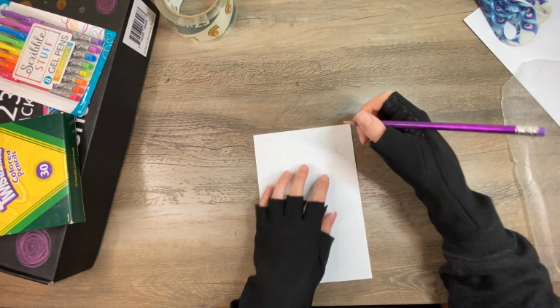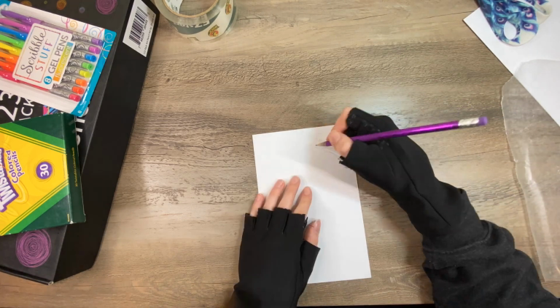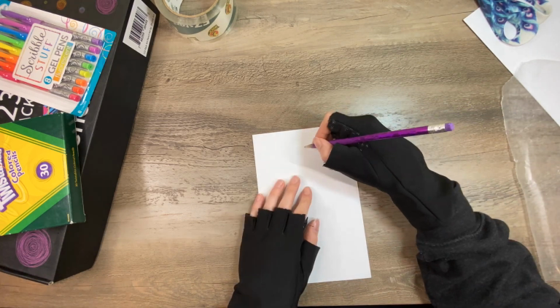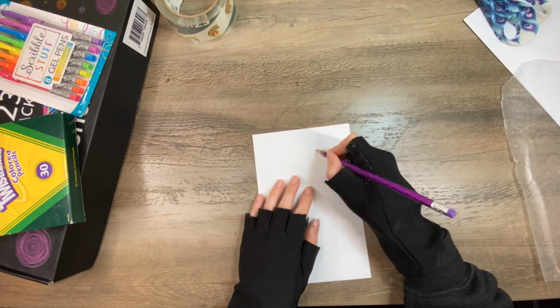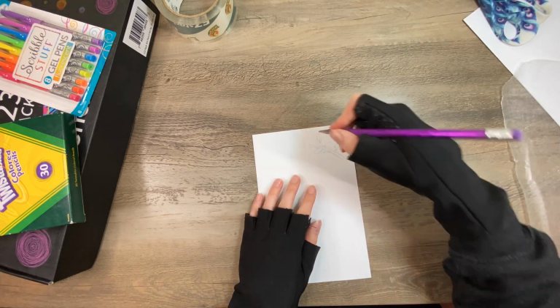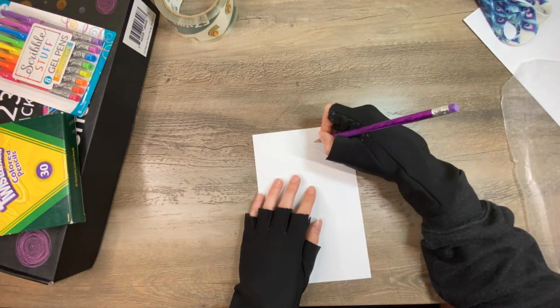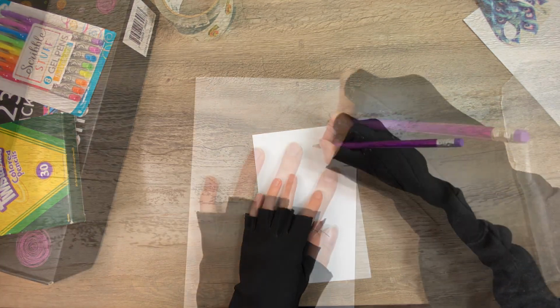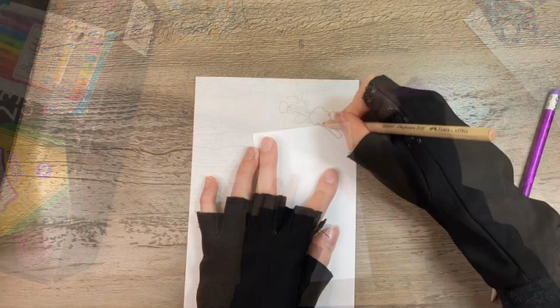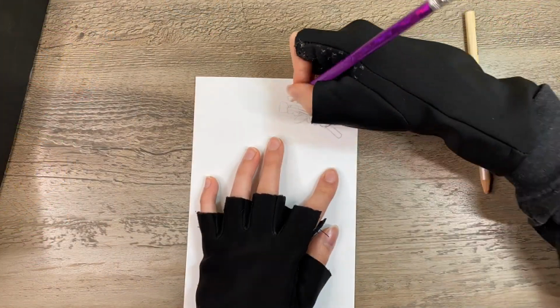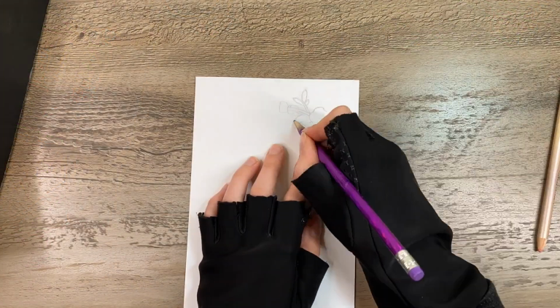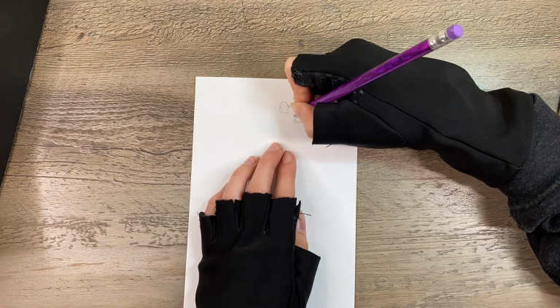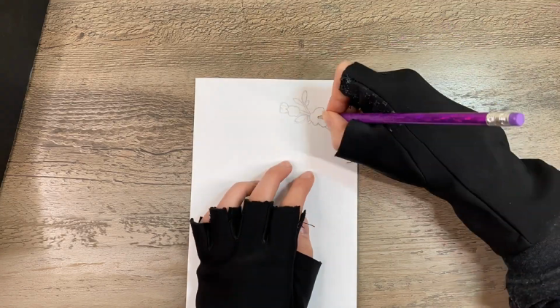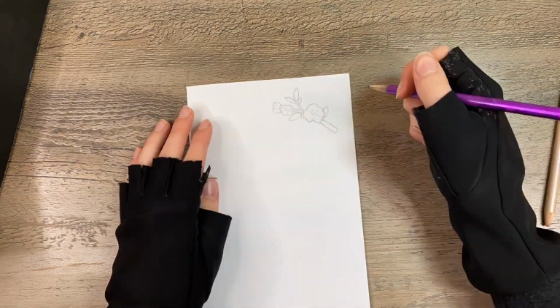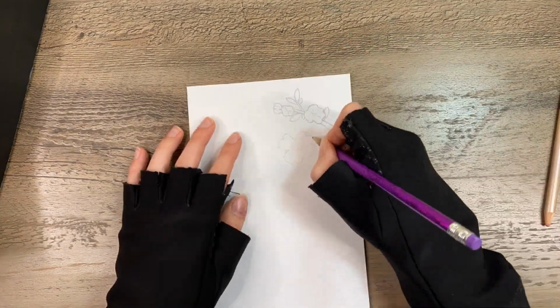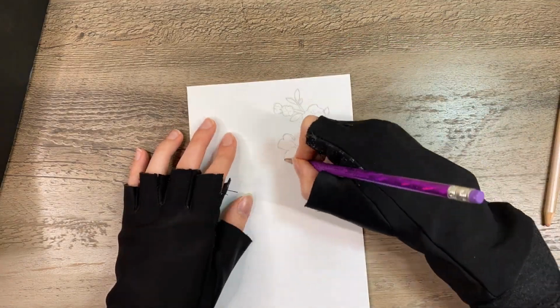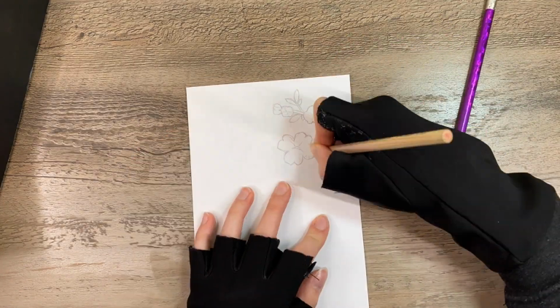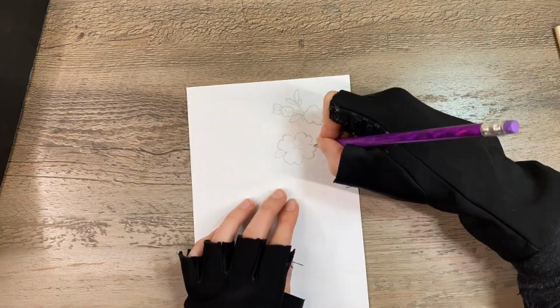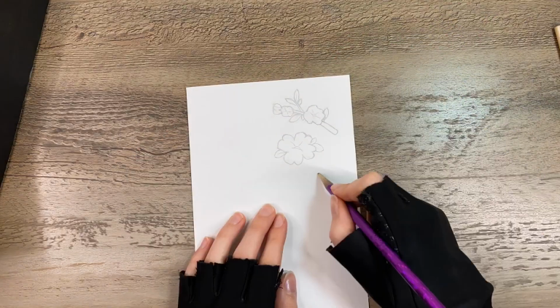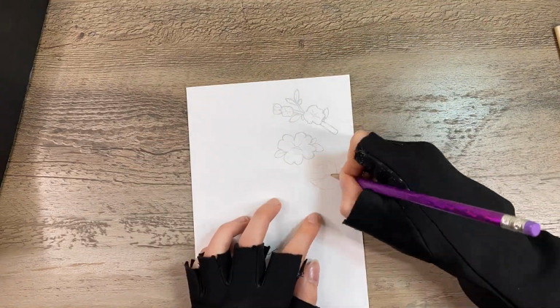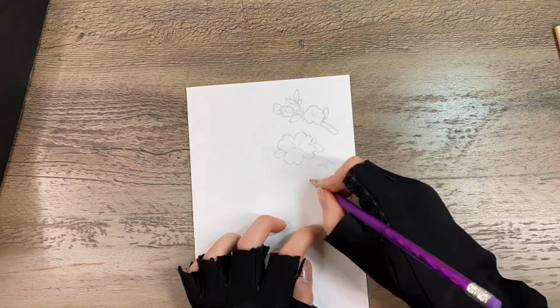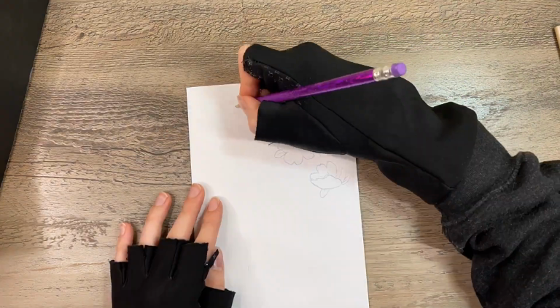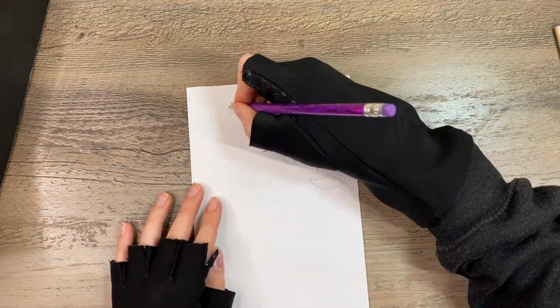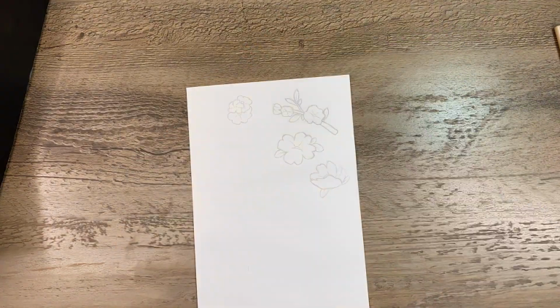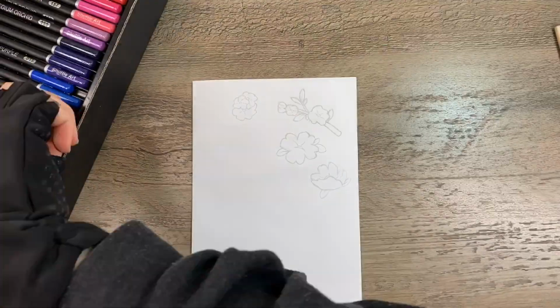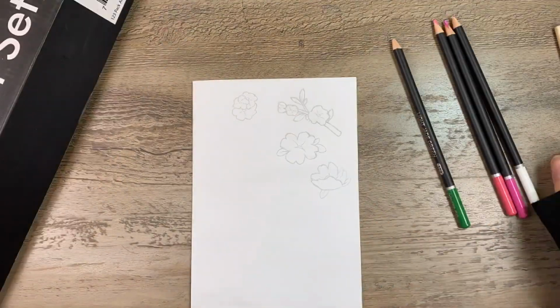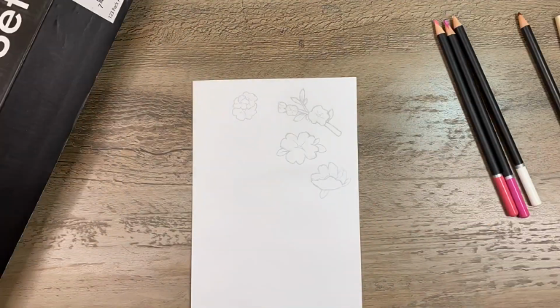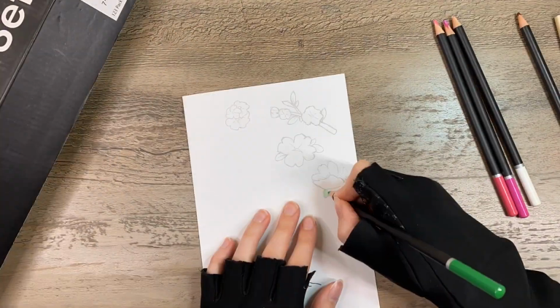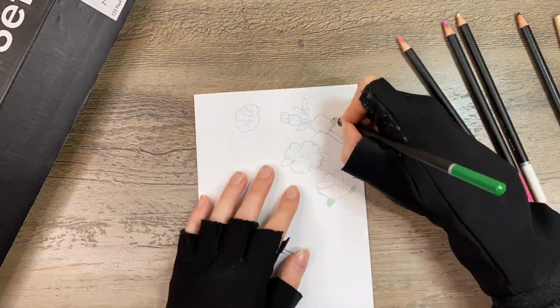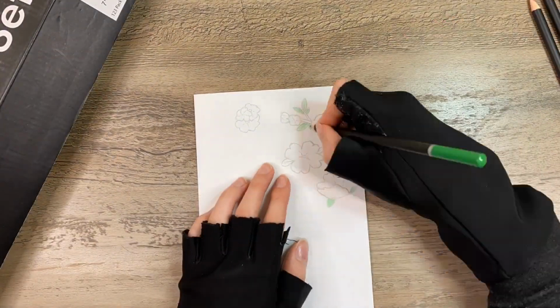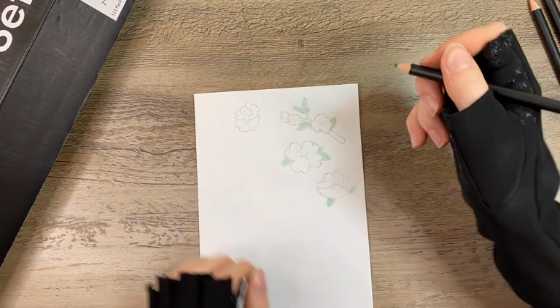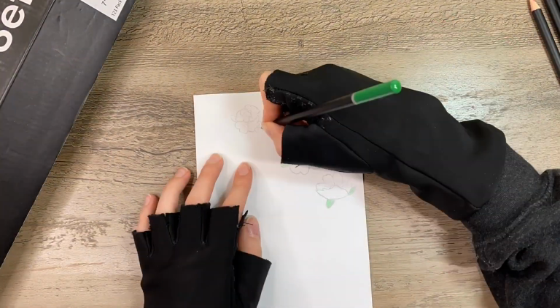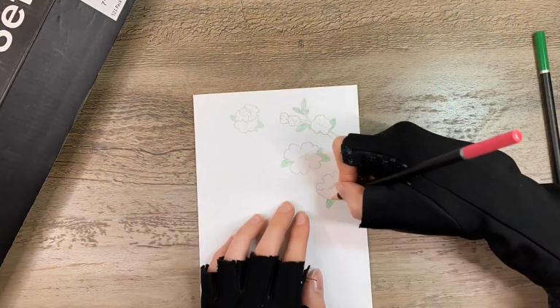I first started with a sketch of the design I wanted to do. If you don't want to draw something, you can download a file or a drawing from the internet and print it from there.